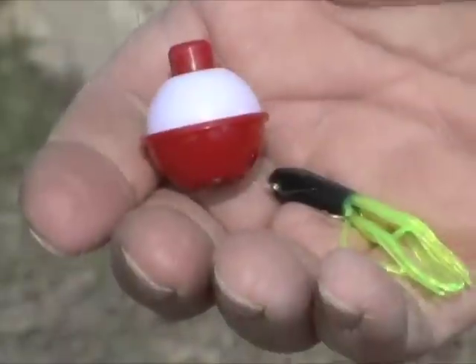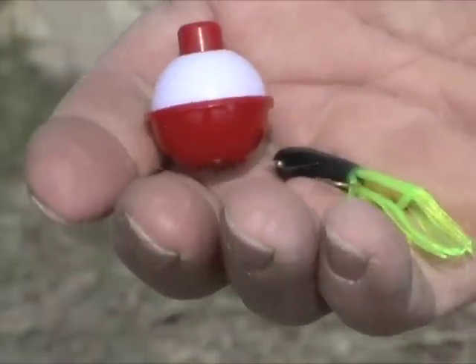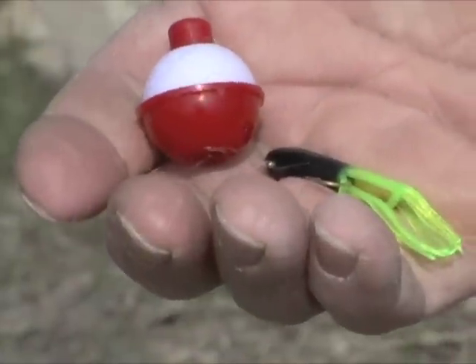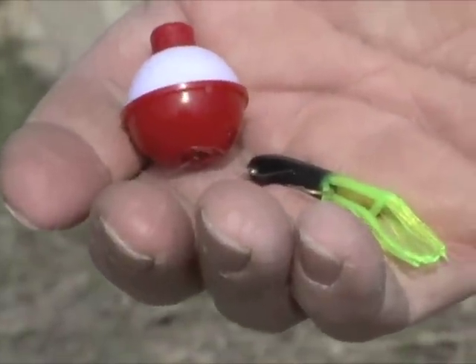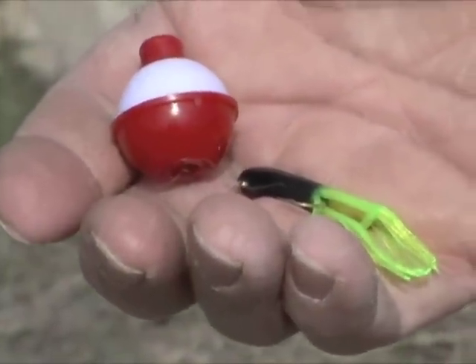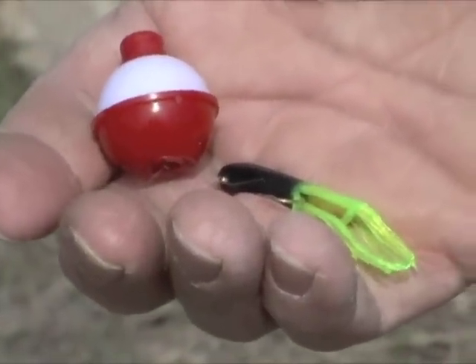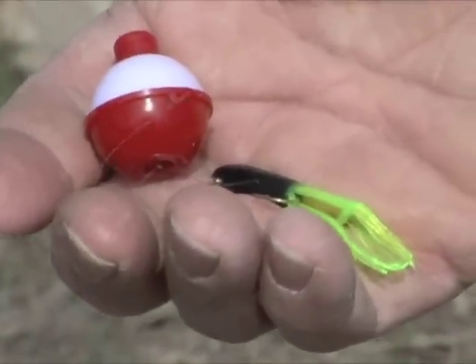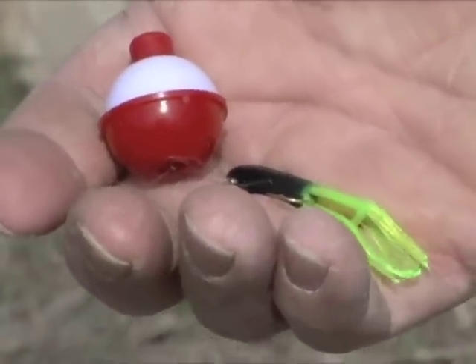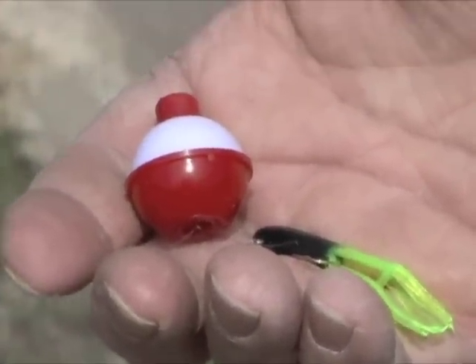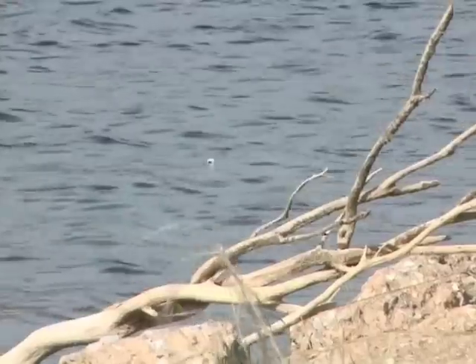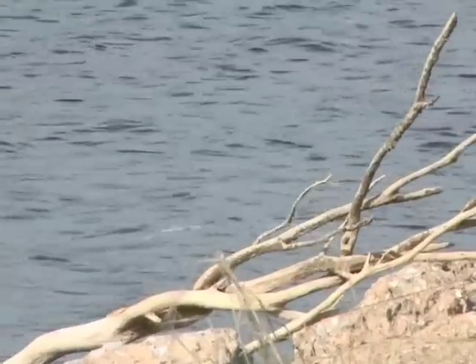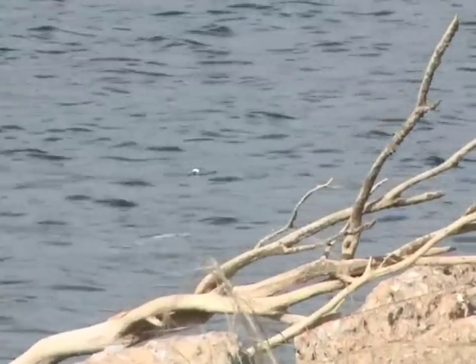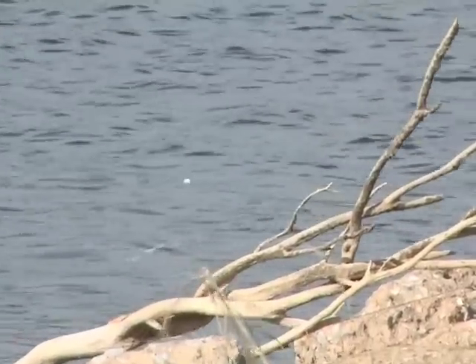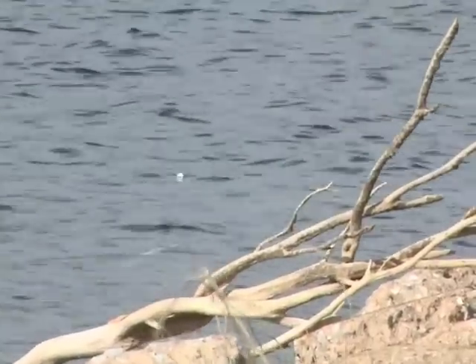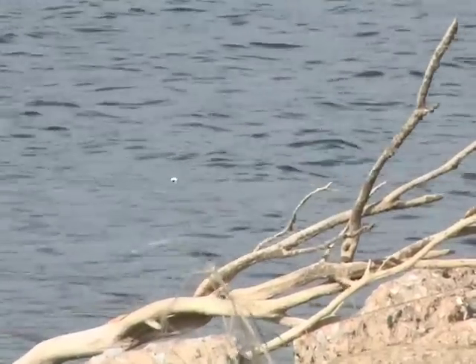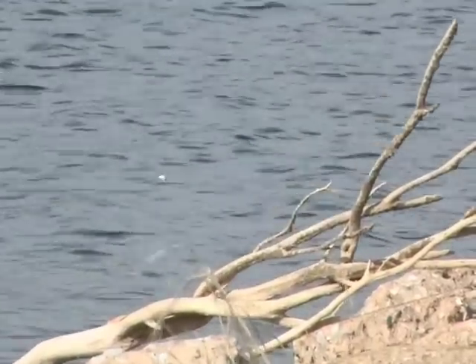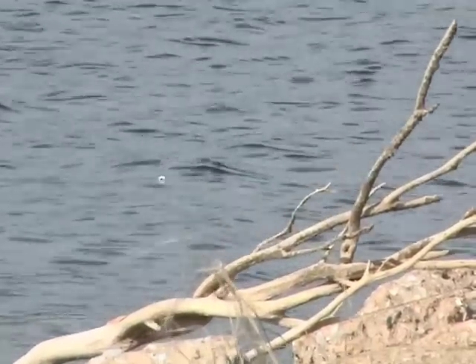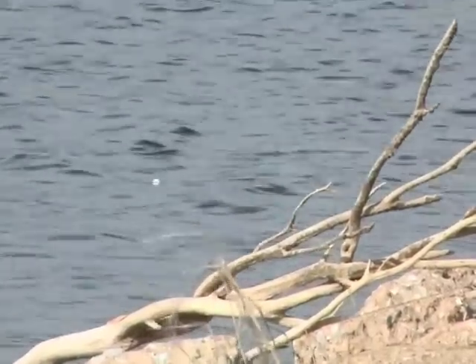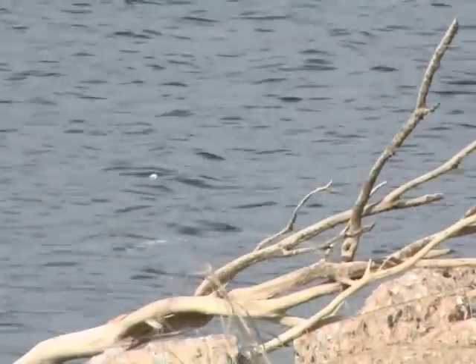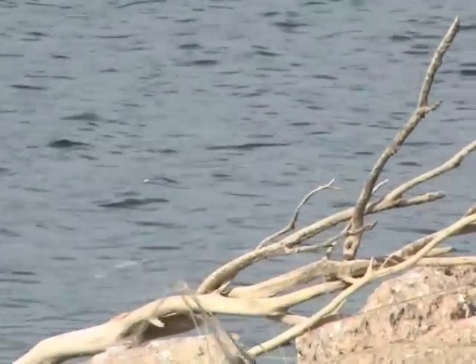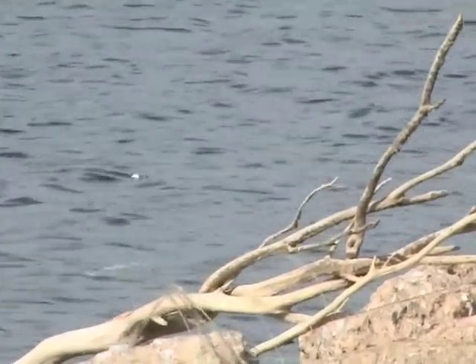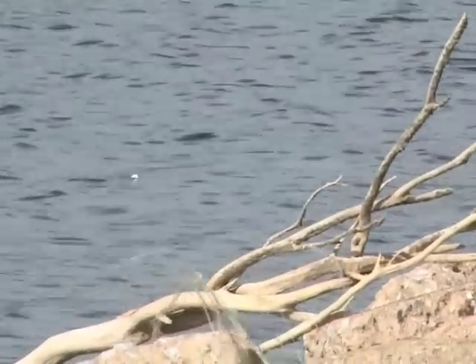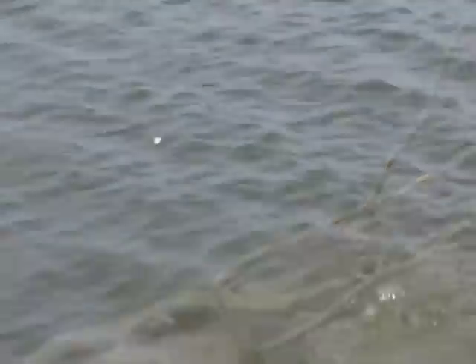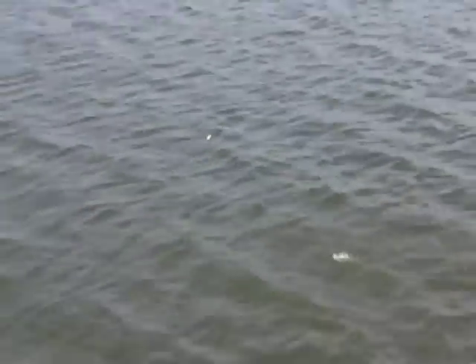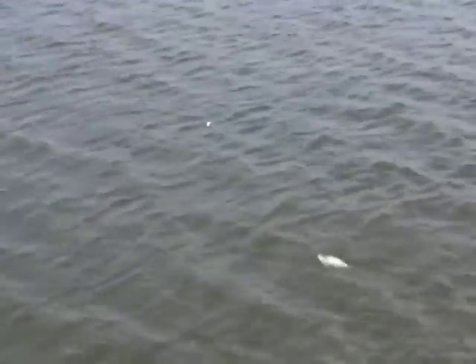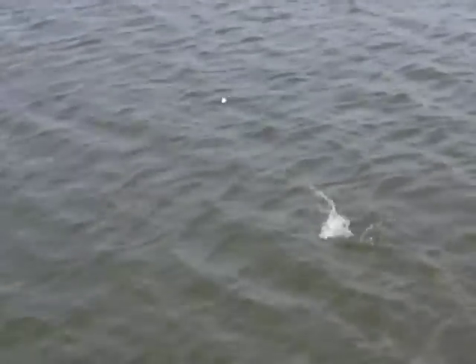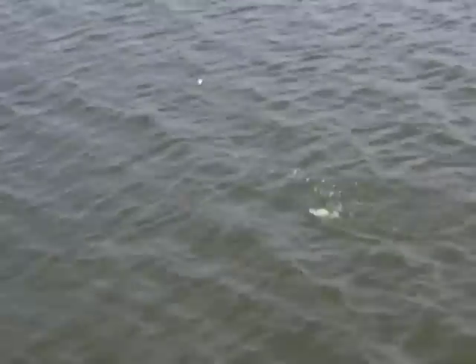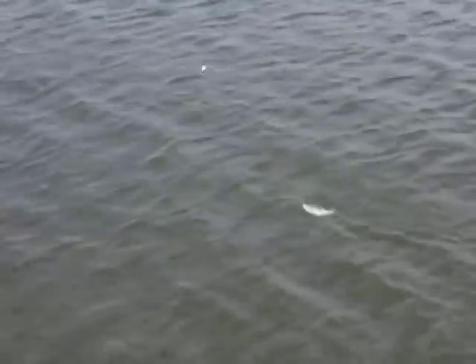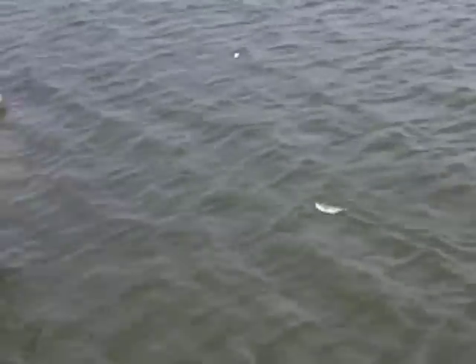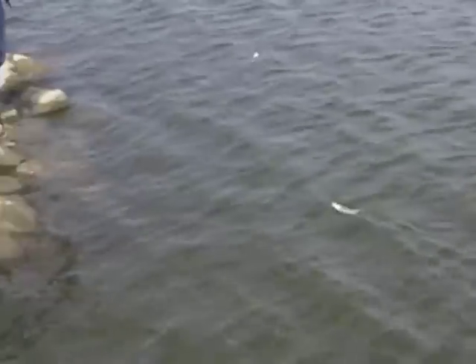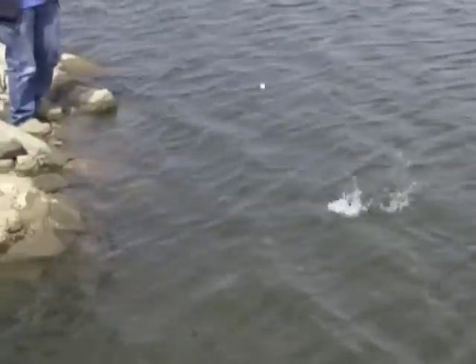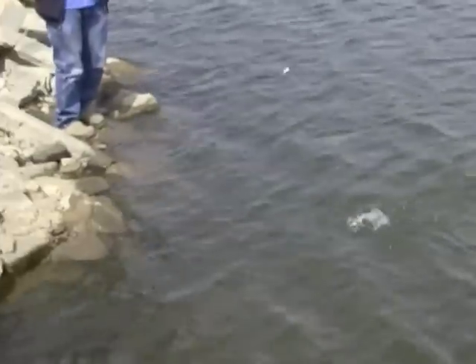For crappies, jigs suspended from a bobber and fished over structure help hold the lure in place as wave action provides tantalizing motion. When the cork bounces or goes under, set the hook.